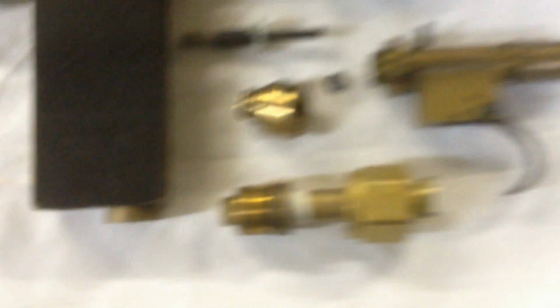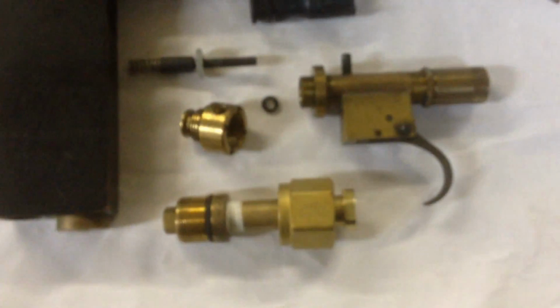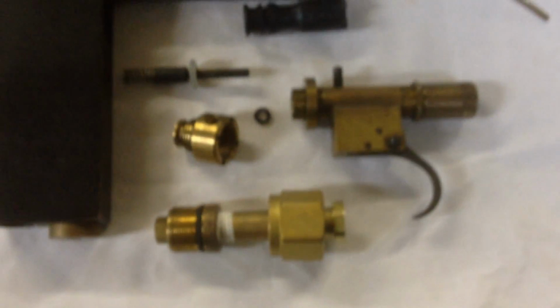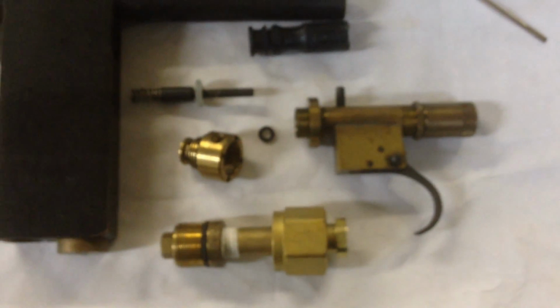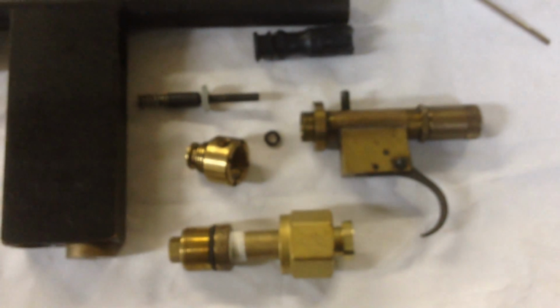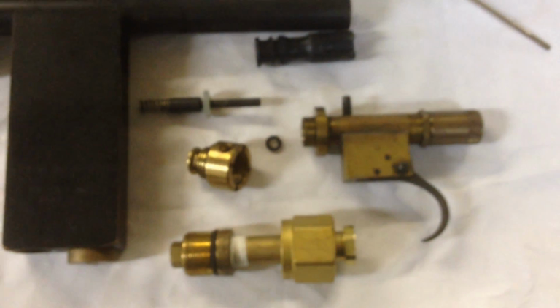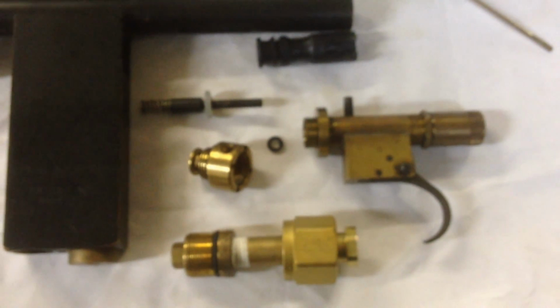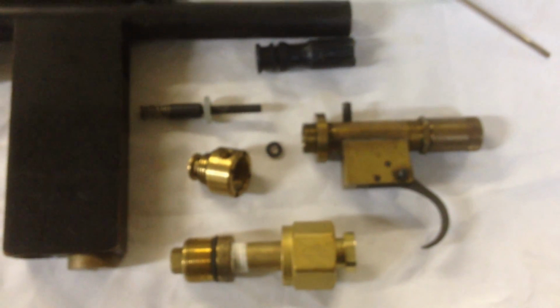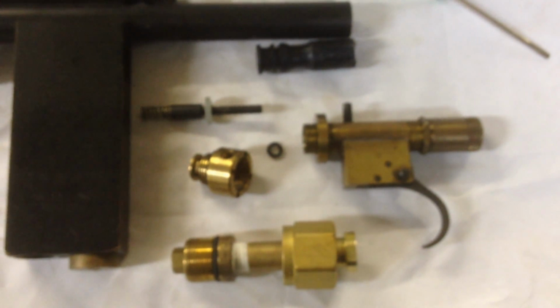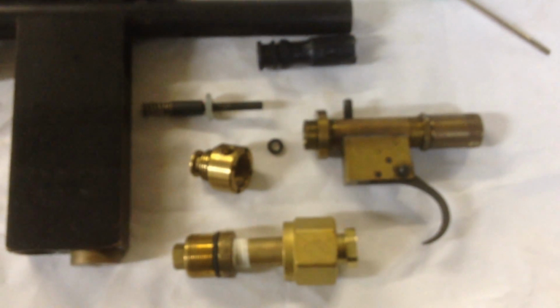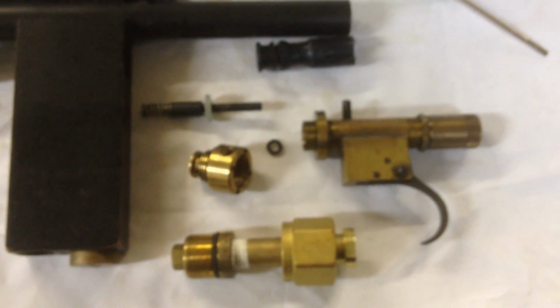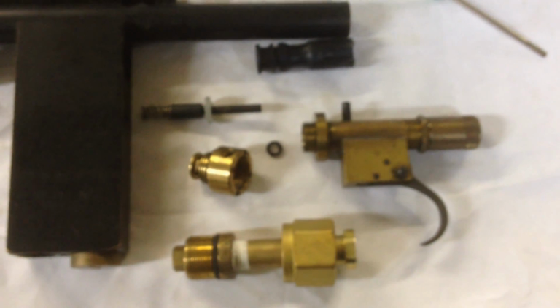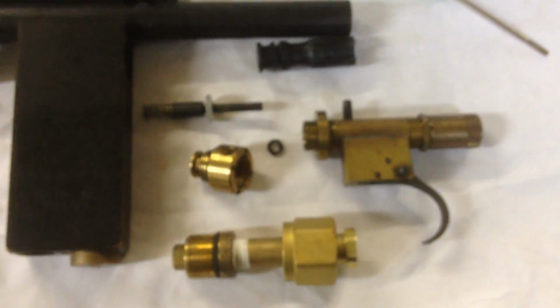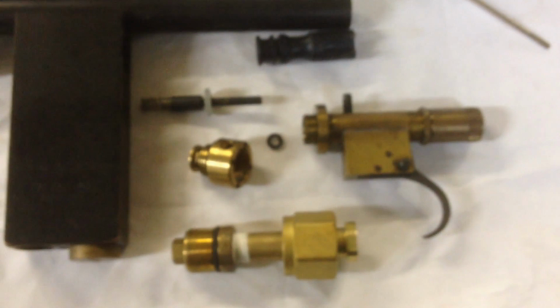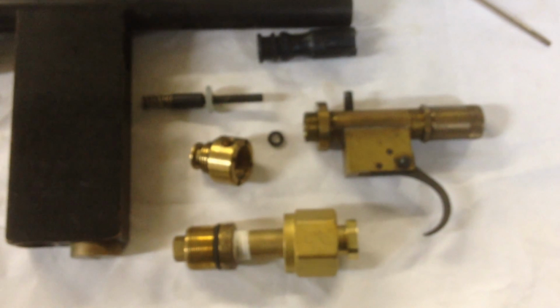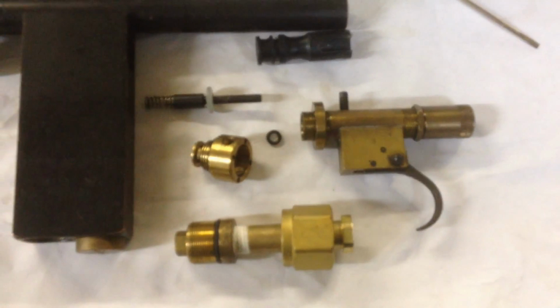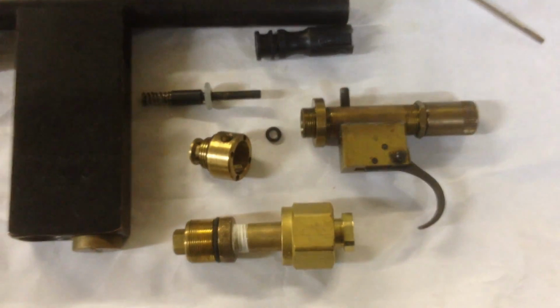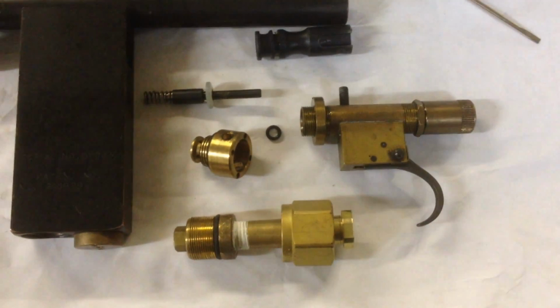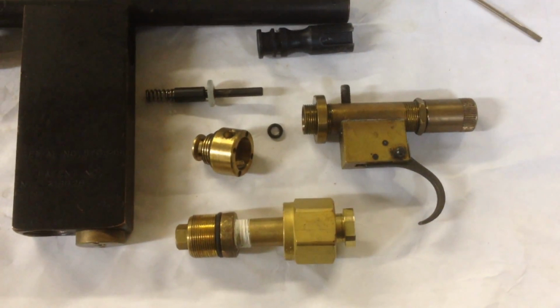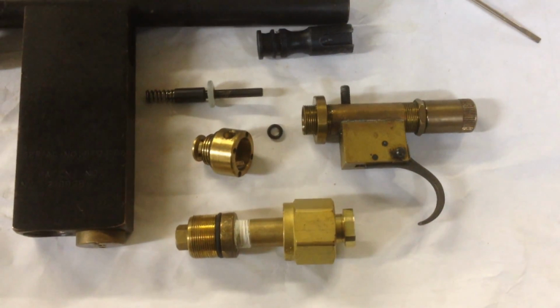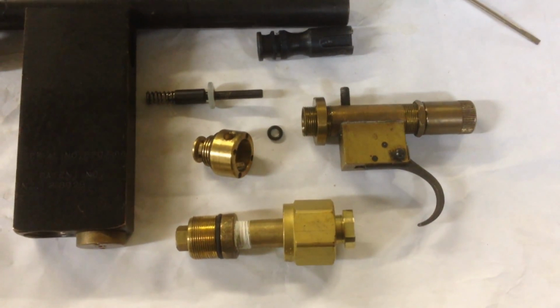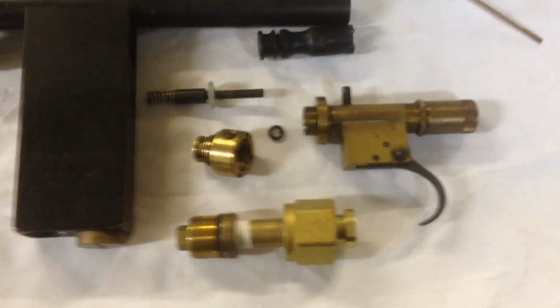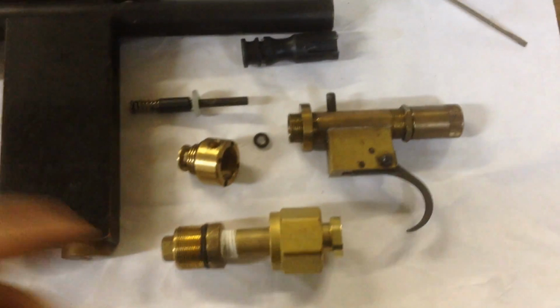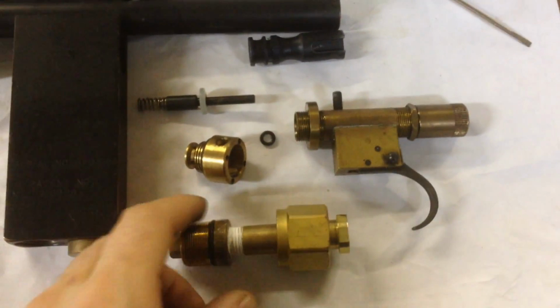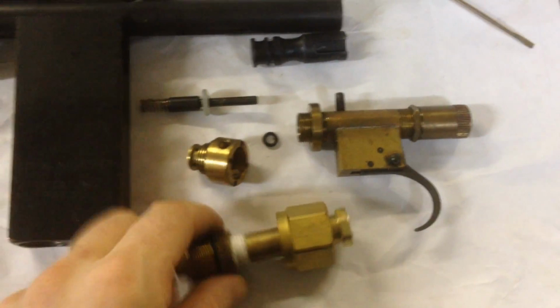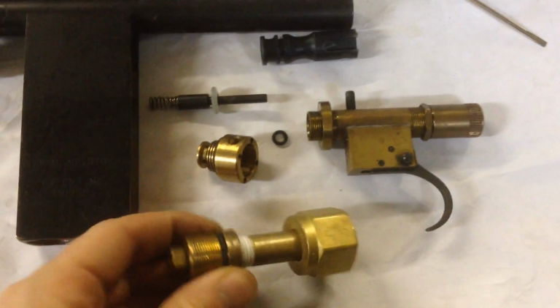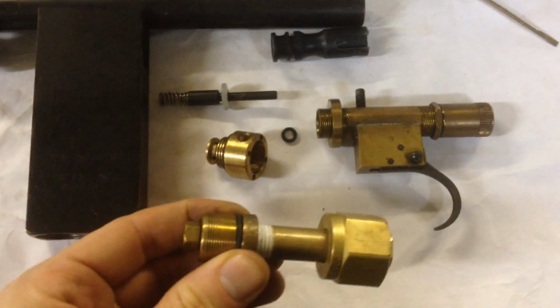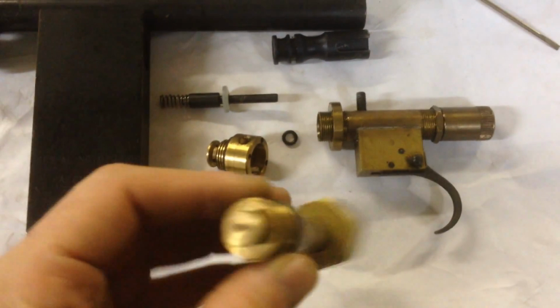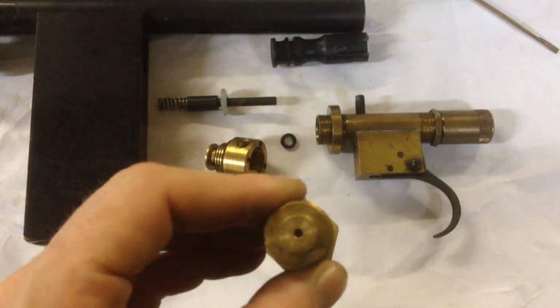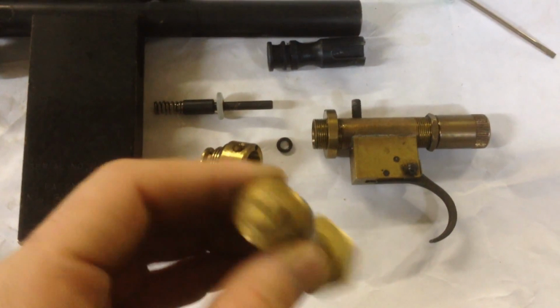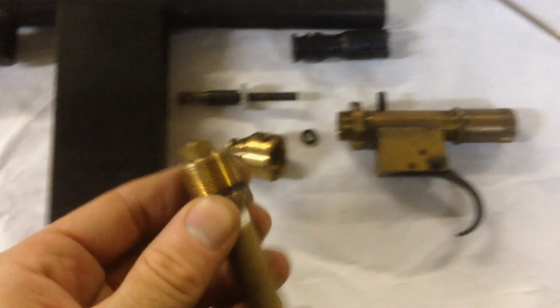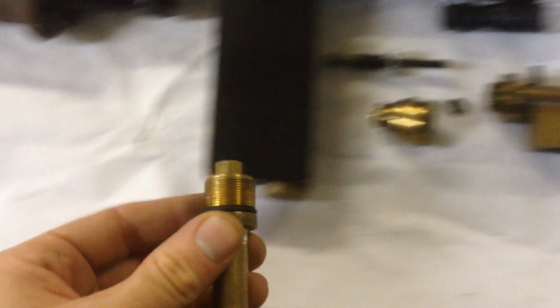Here are the internals — it's a Sheridan style internal rifle. You can see our trigger group, and this is actually our bulk air fill adapter with a check valve.